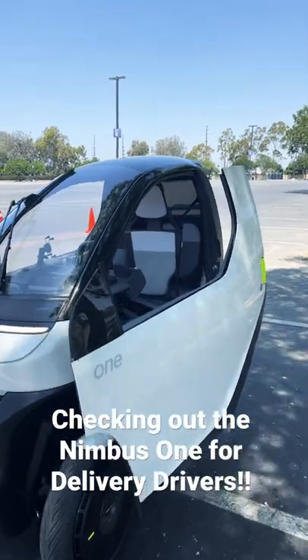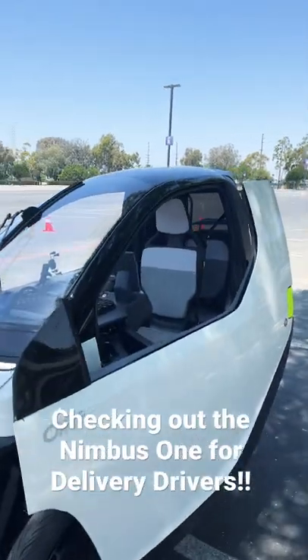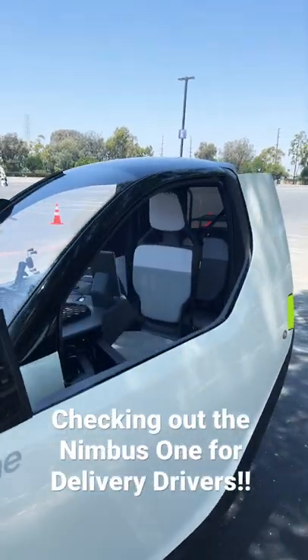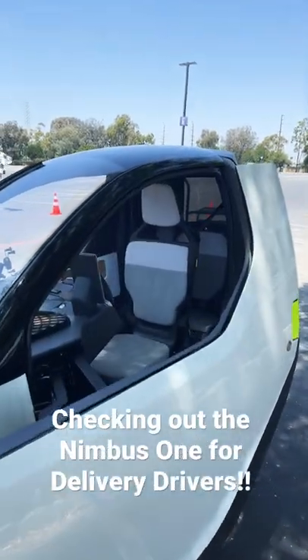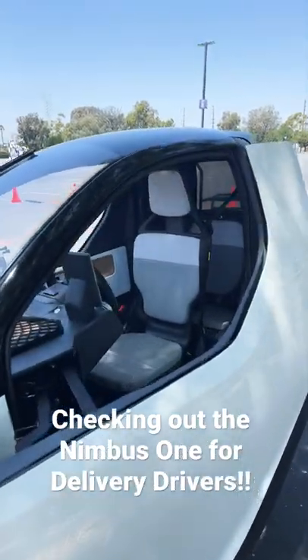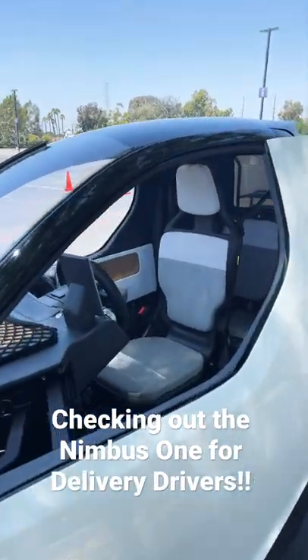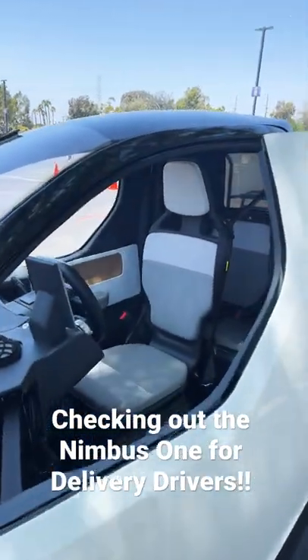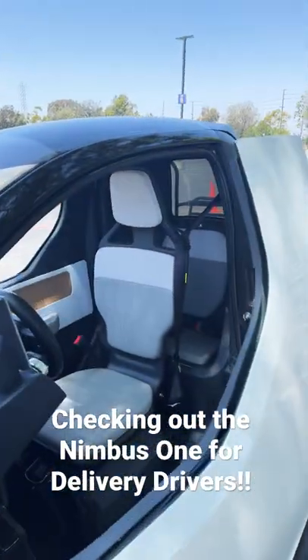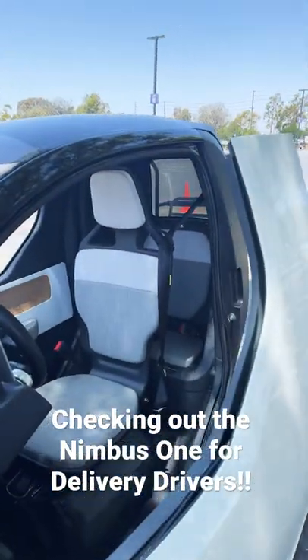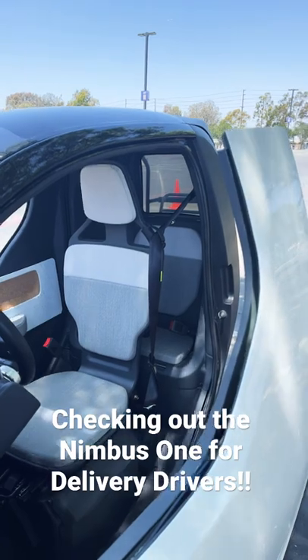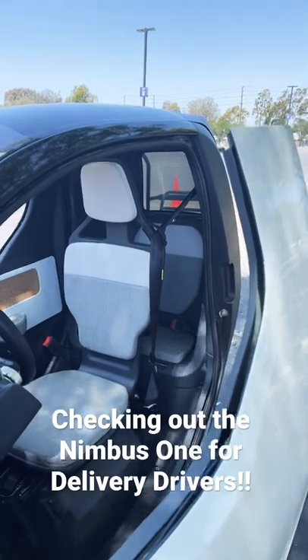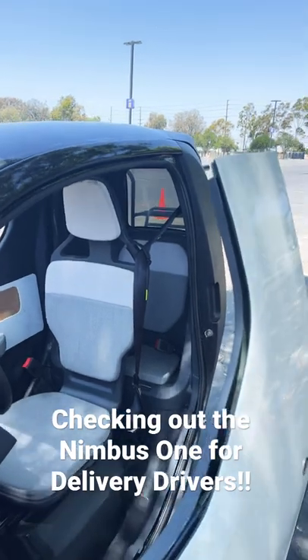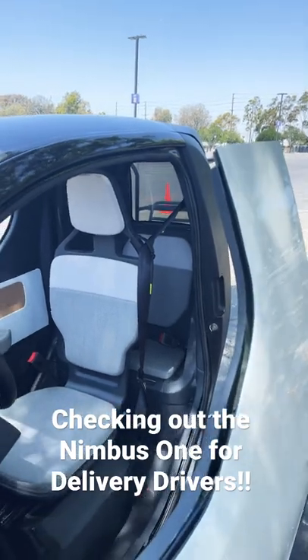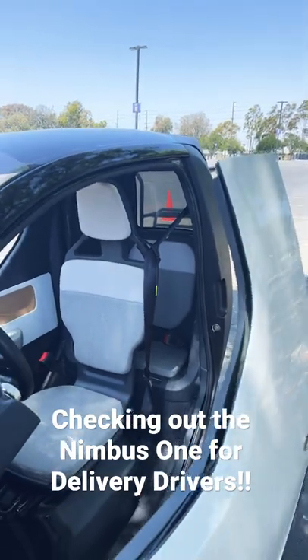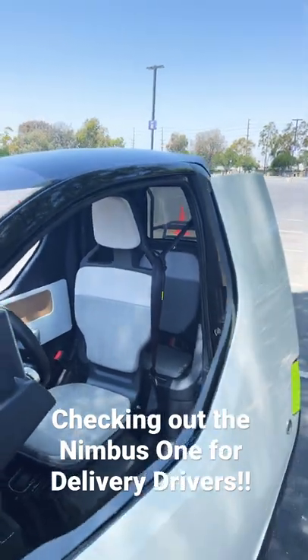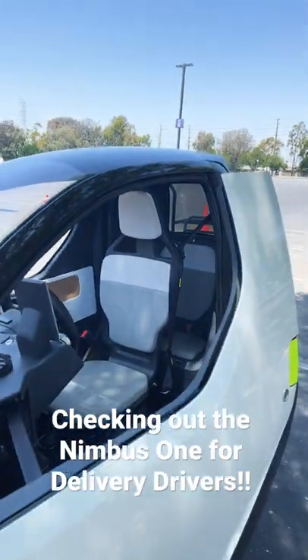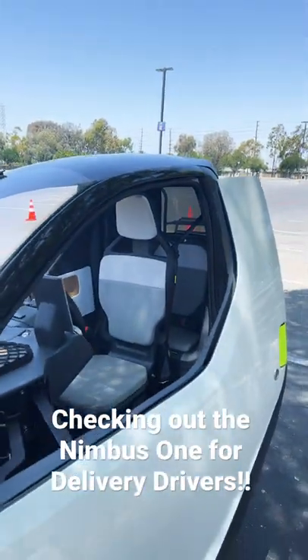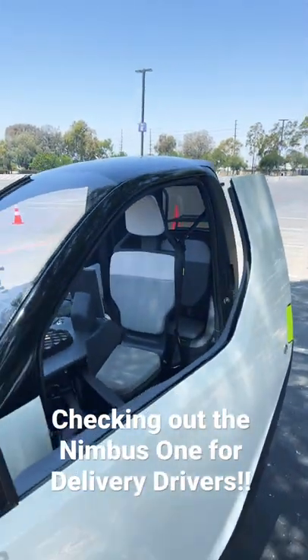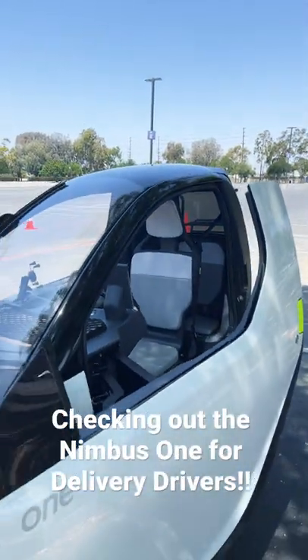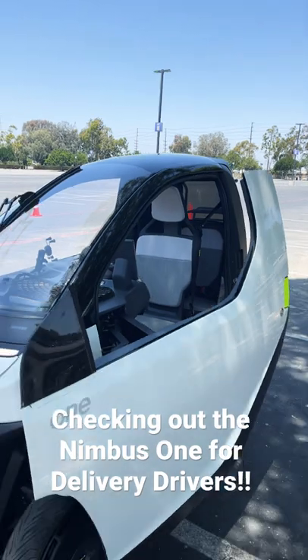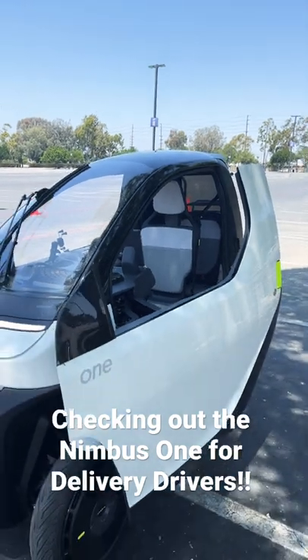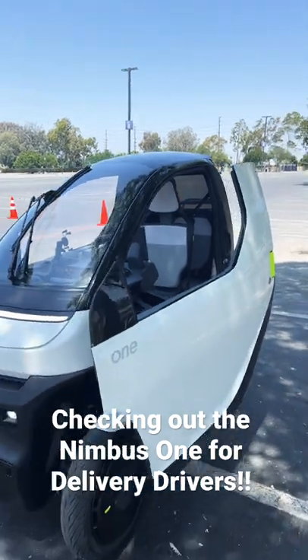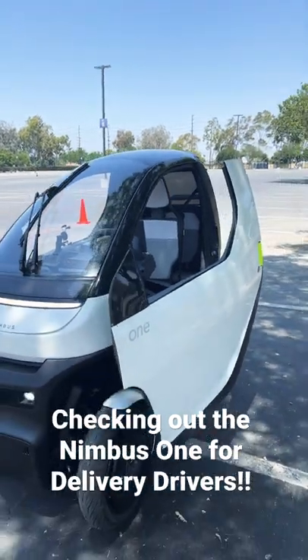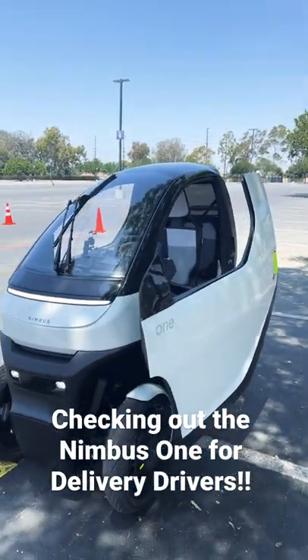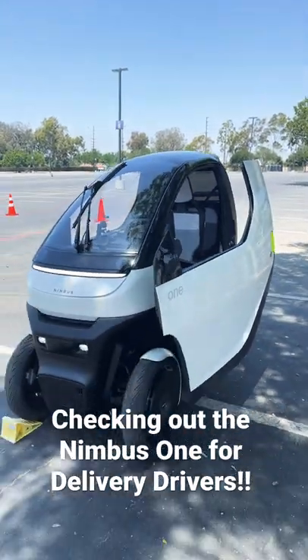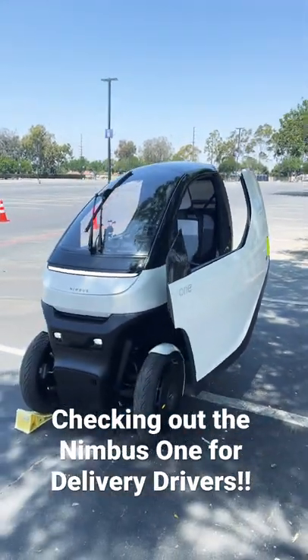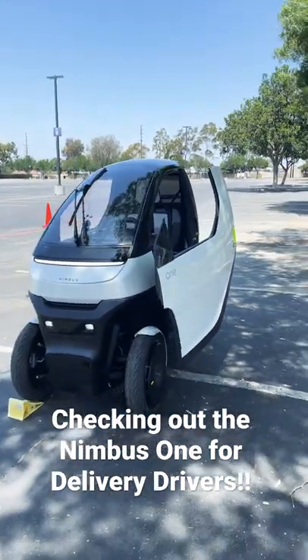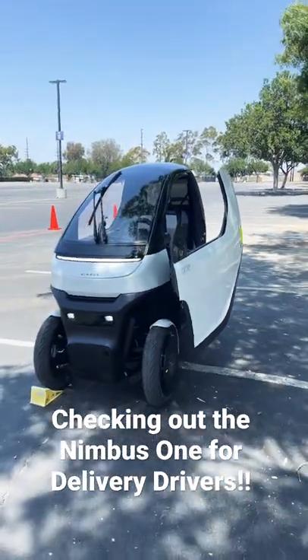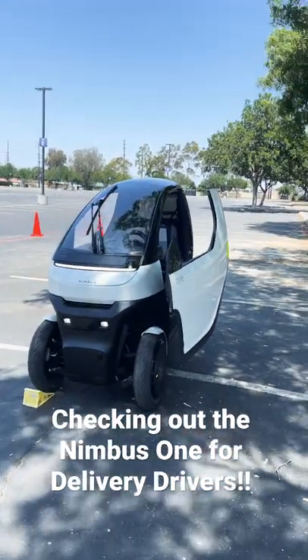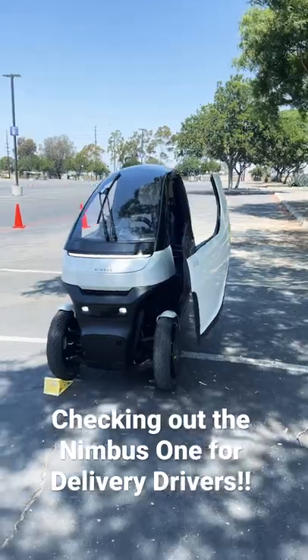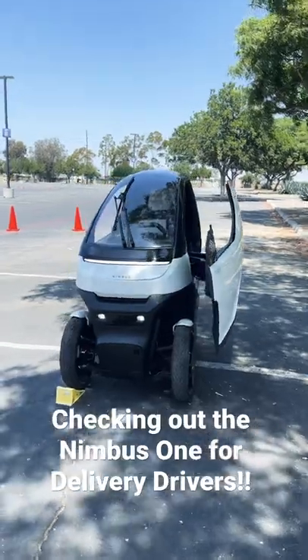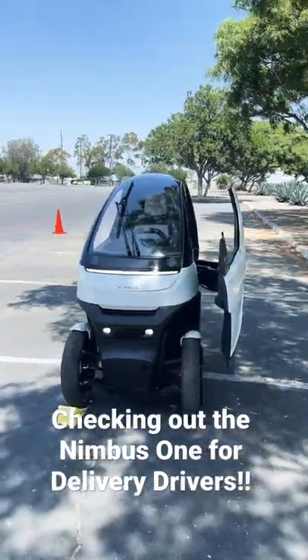Obviously, it's designed for one passenger, and you can actually fit a small passenger, luggage, or store stuff in the back. It goes up to 50 miles an hour, so great for city driving, and it also has a range of 93 miles, so pretty far.